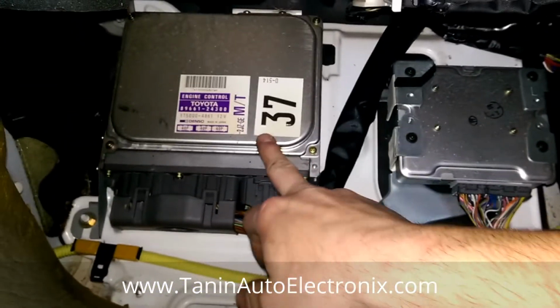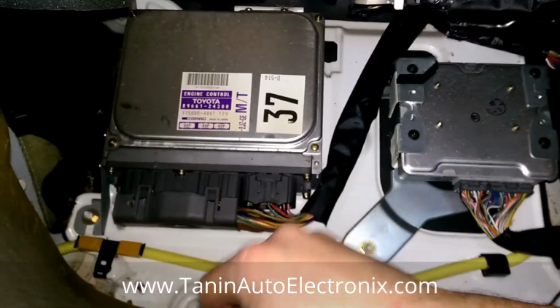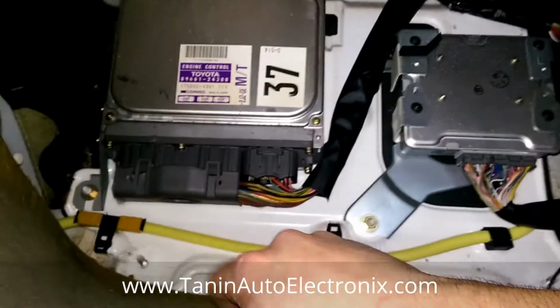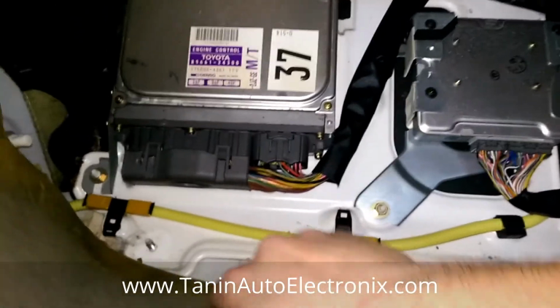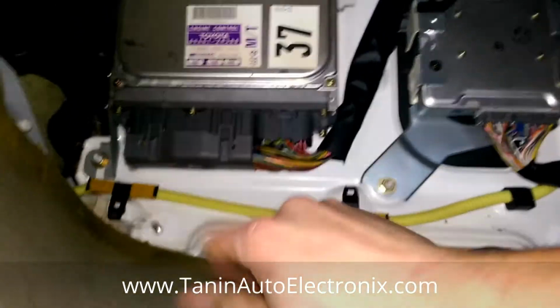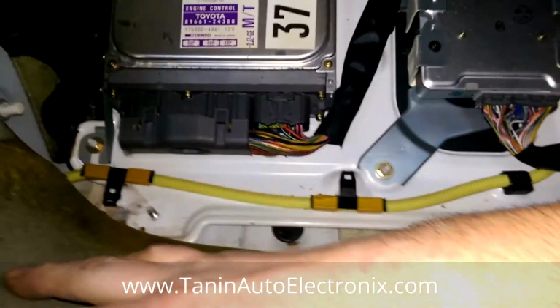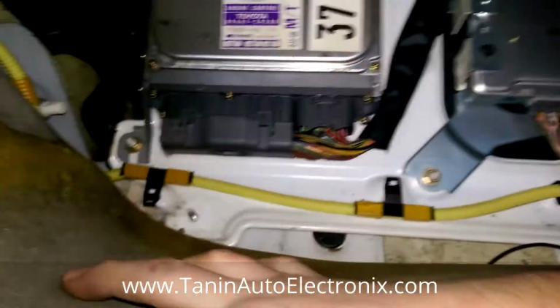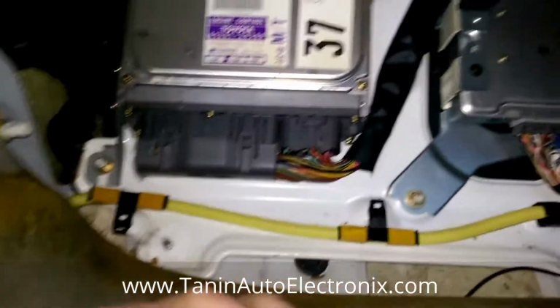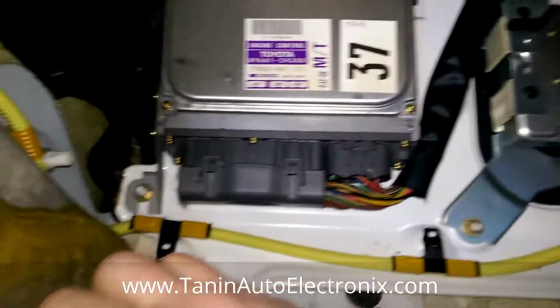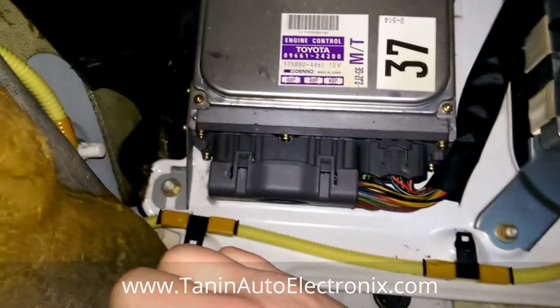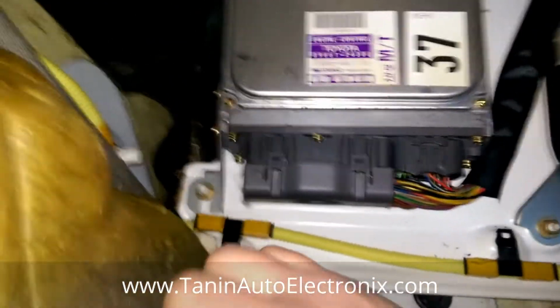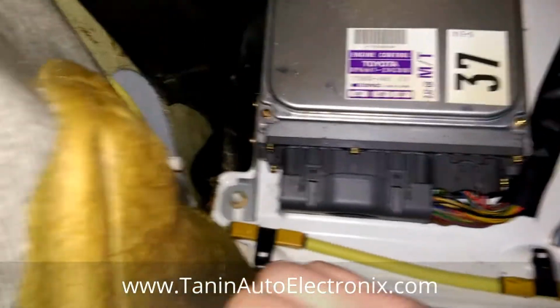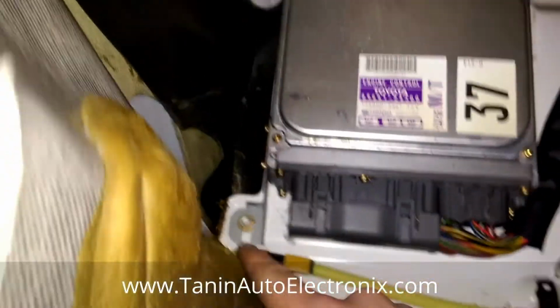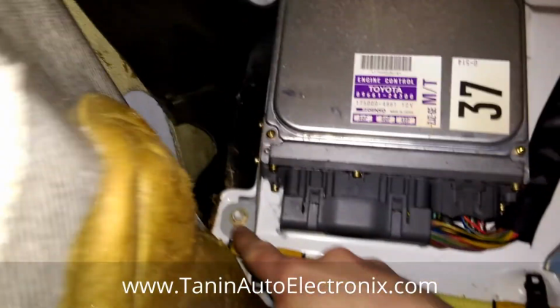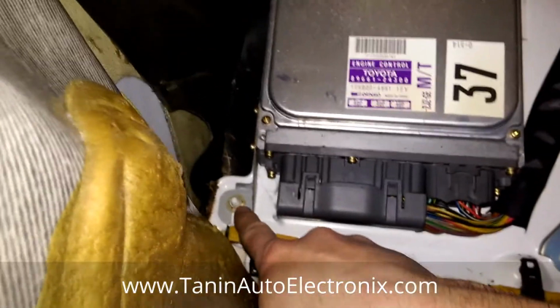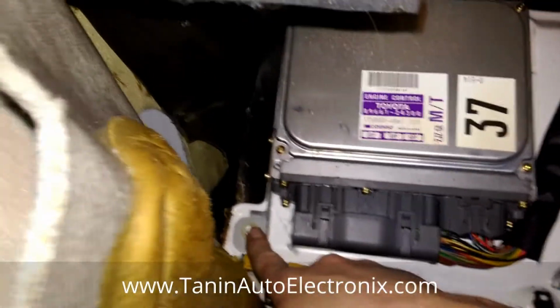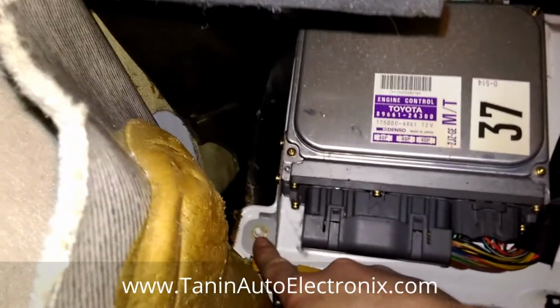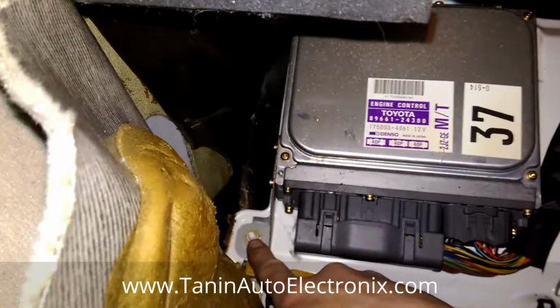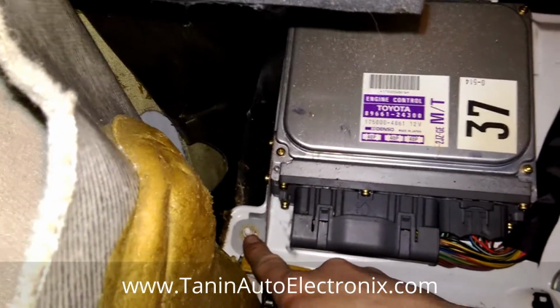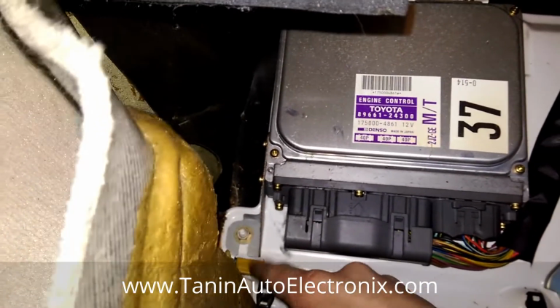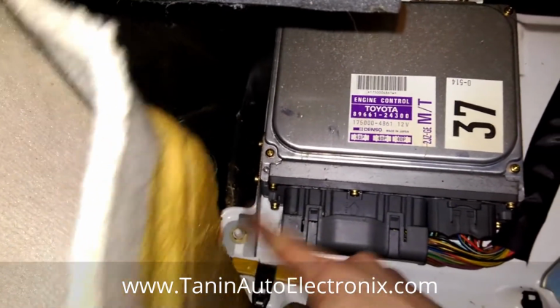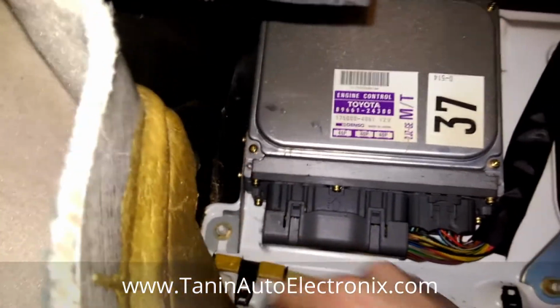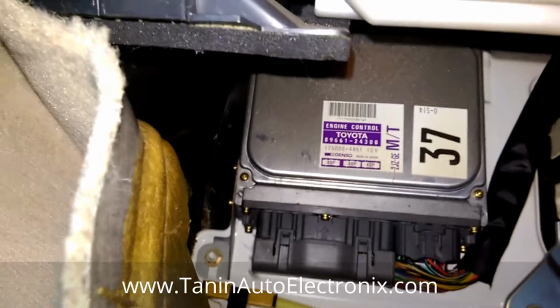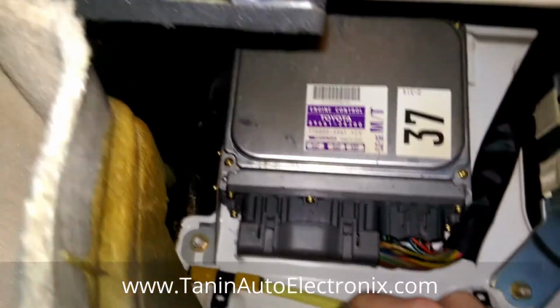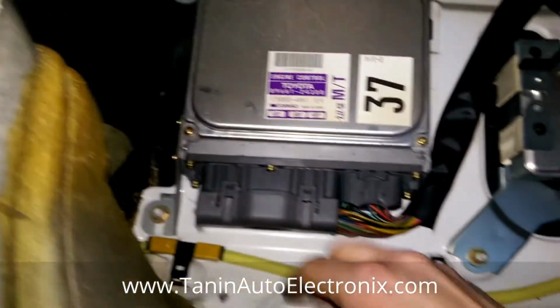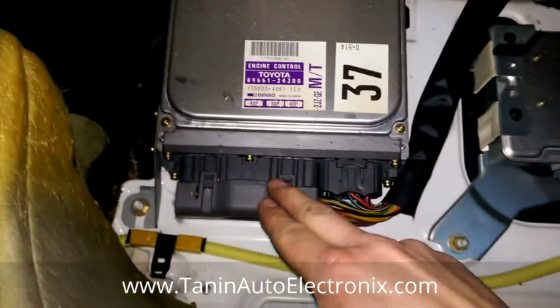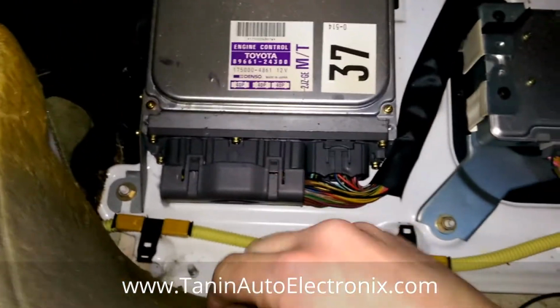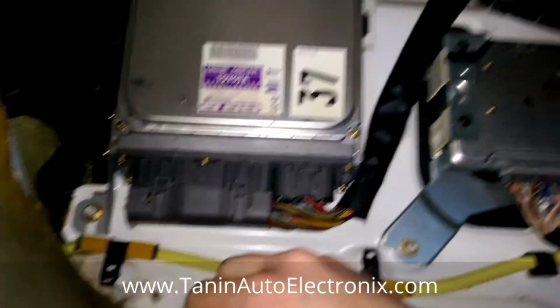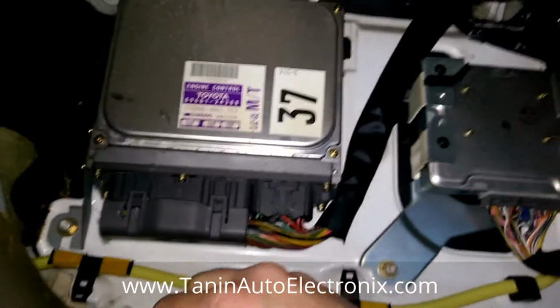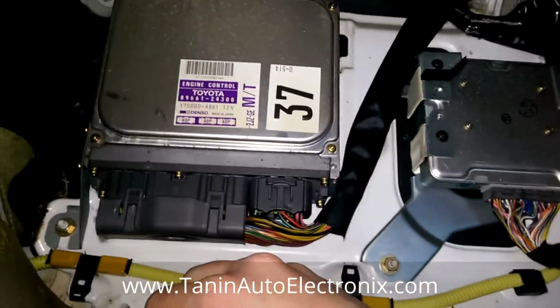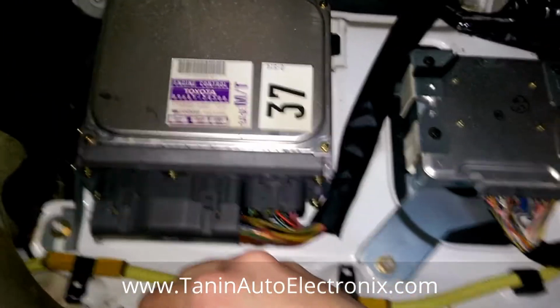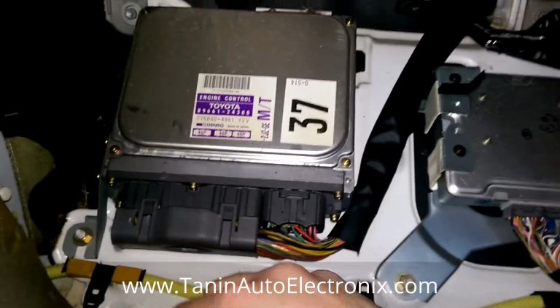Here it is. There's going to be a couple more 10-millimeter nuts holding it in. Just remove those, then remove the harness, and then the ECU is out.